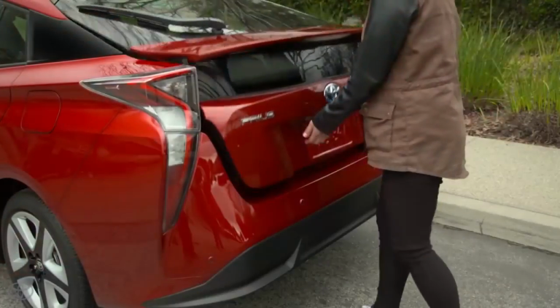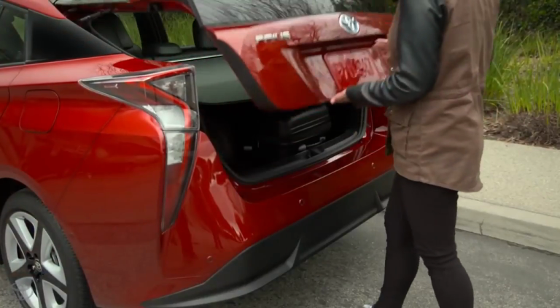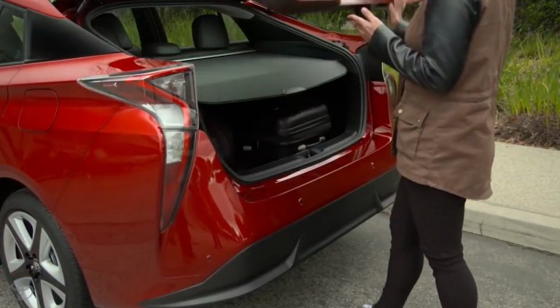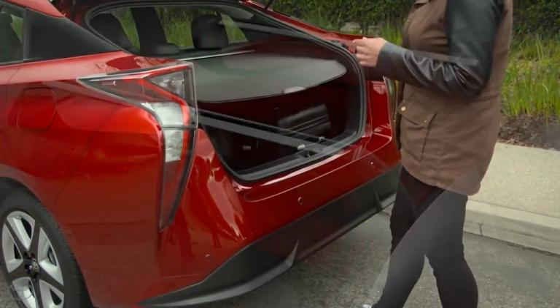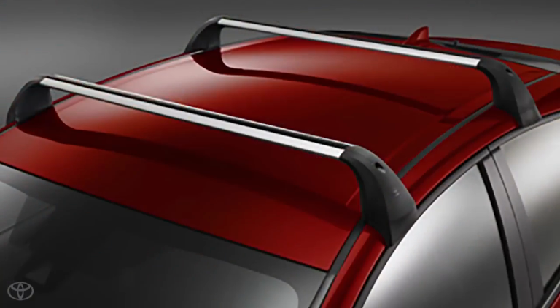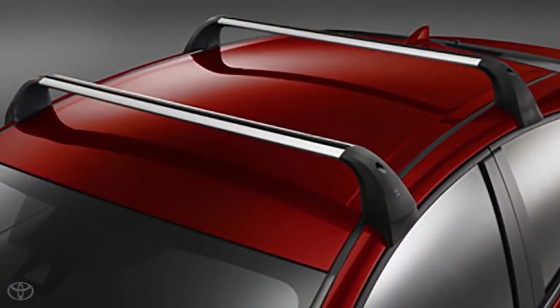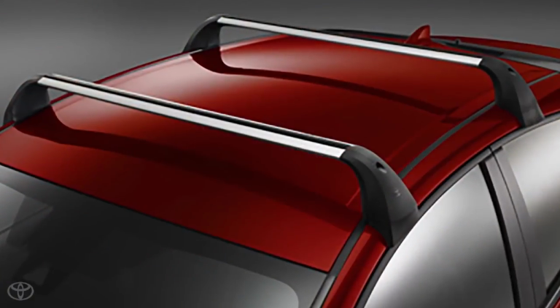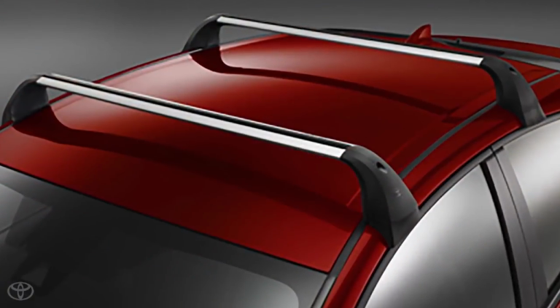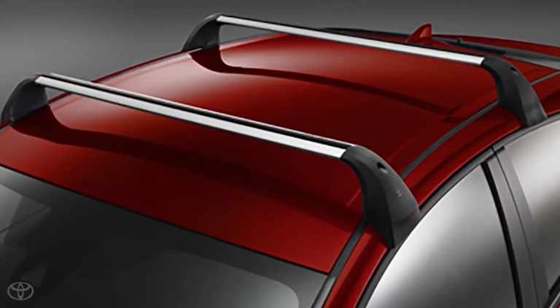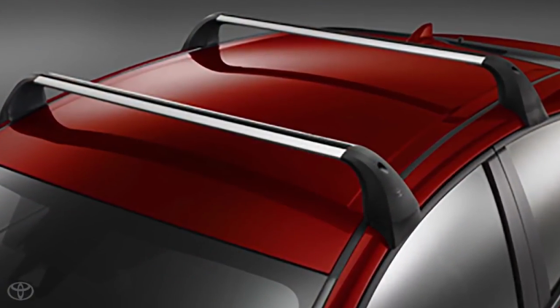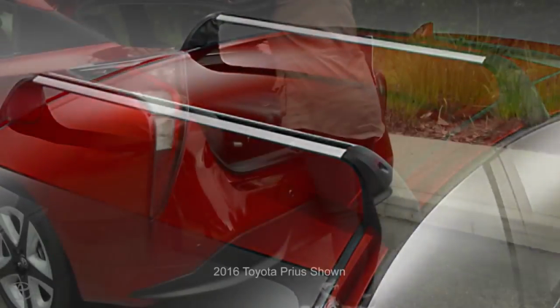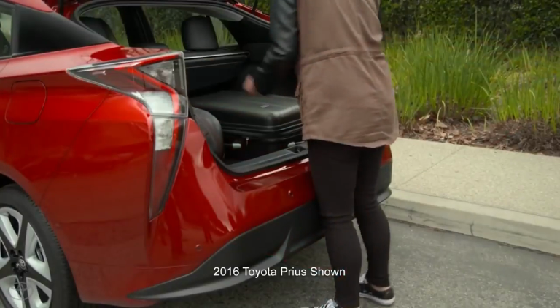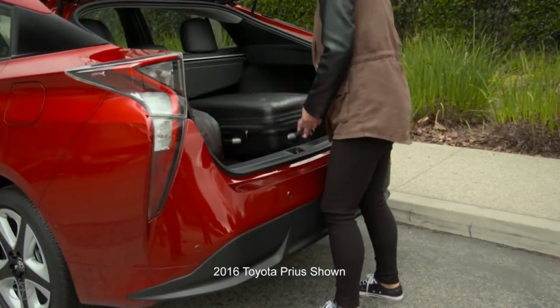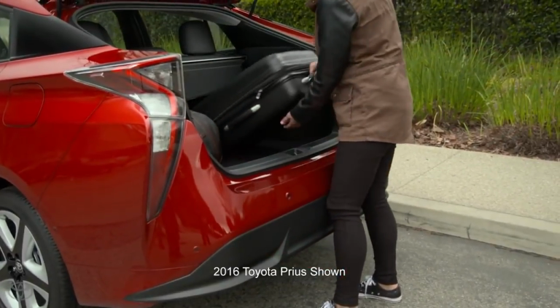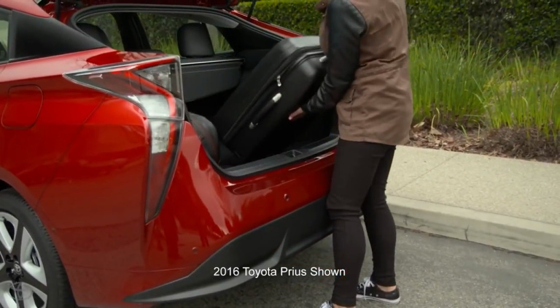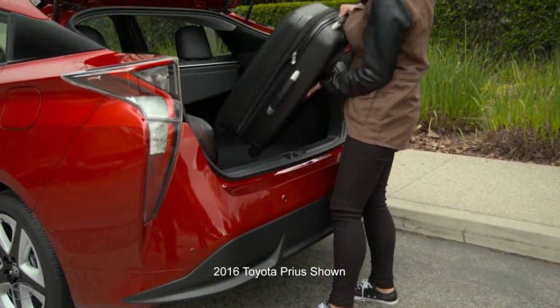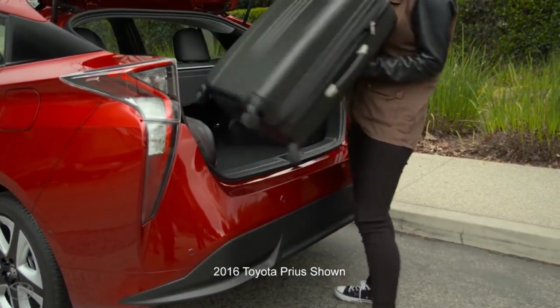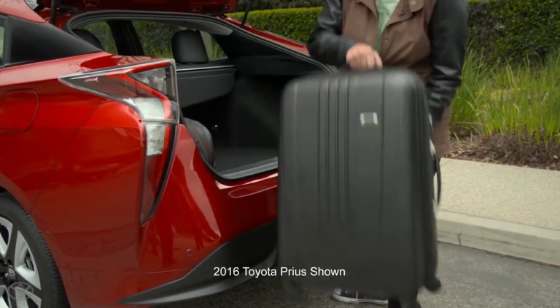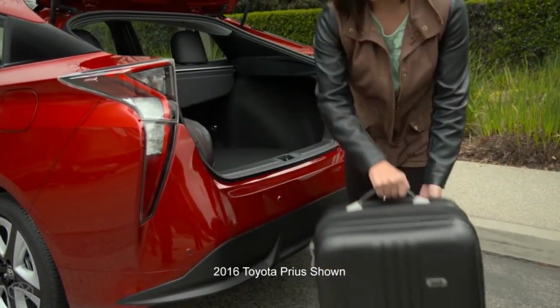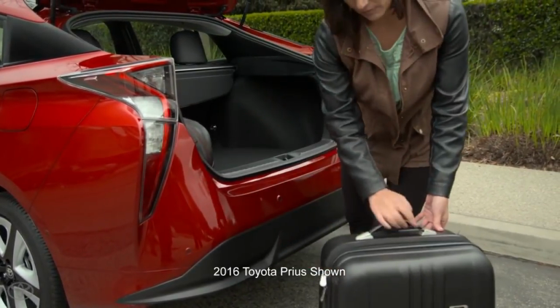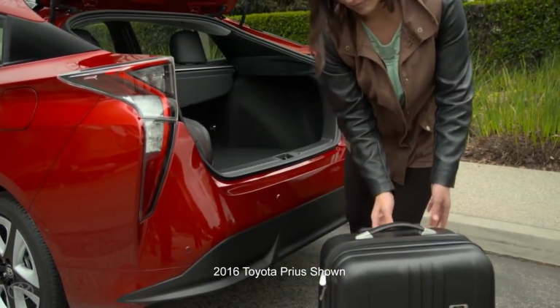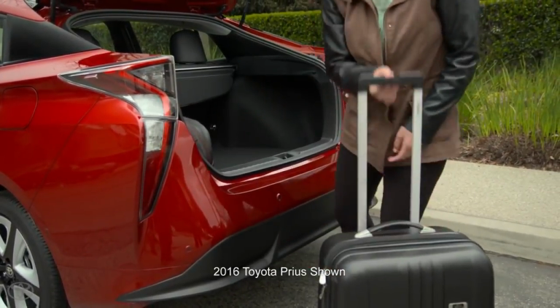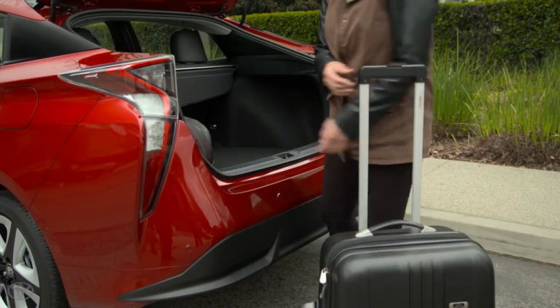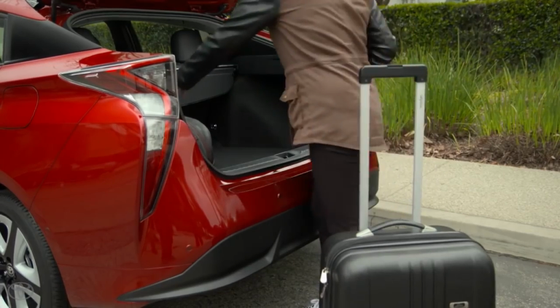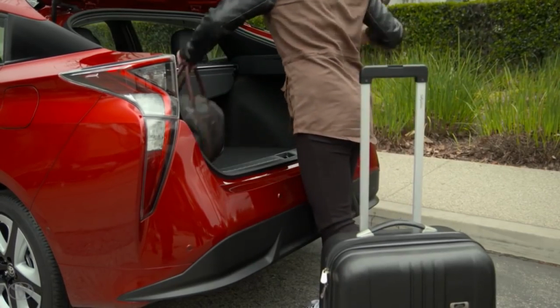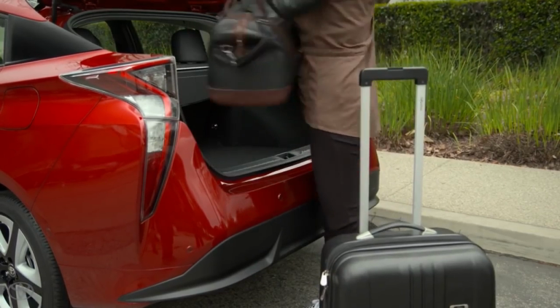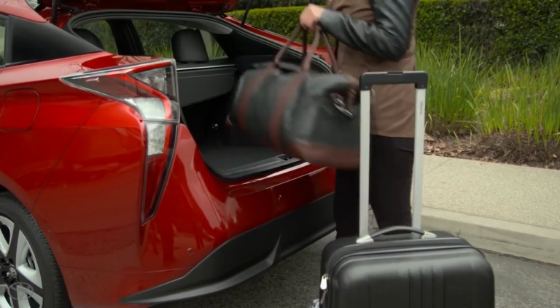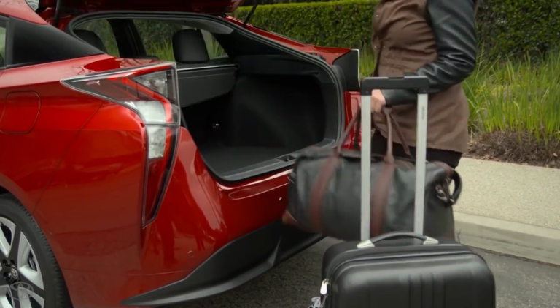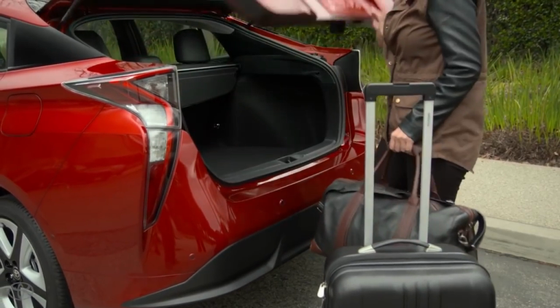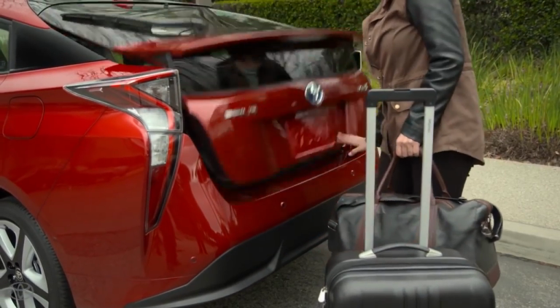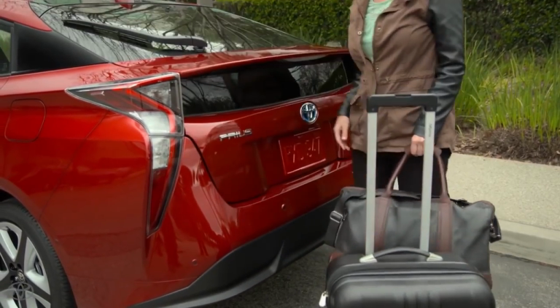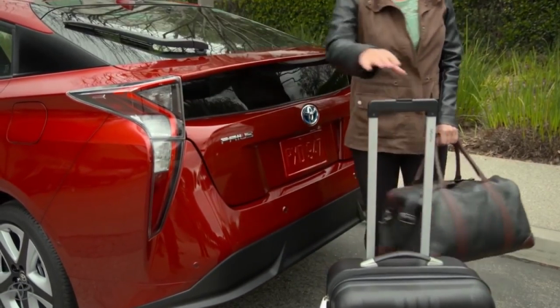Clean out your trunk and remove anything from your roof rack. Unnecessary weight robs you of fuel economy. And if it's on your roof rack, it's like a double penalty as the aerodynamic drag also penalizes mileage.